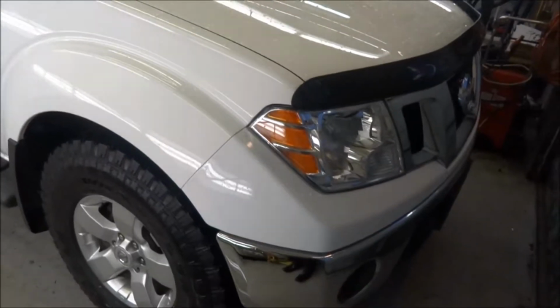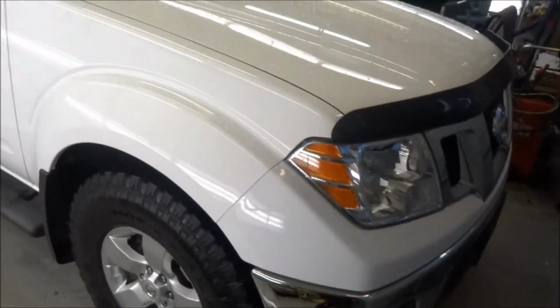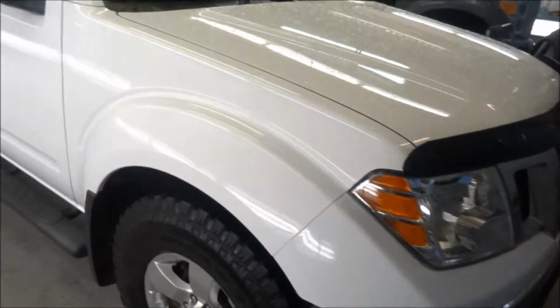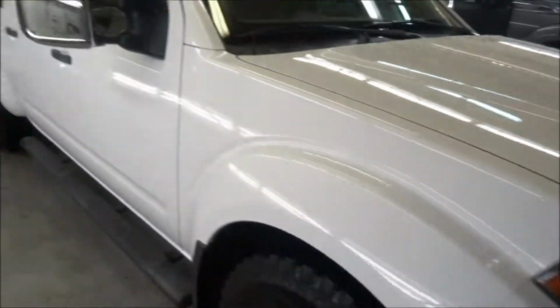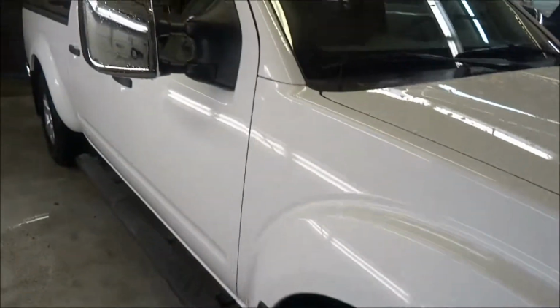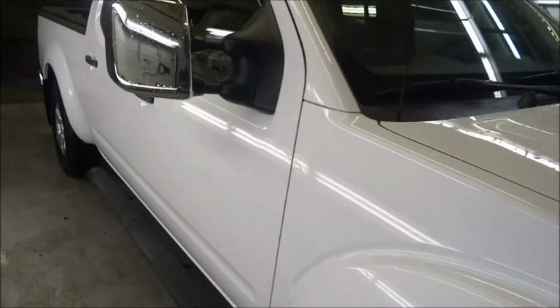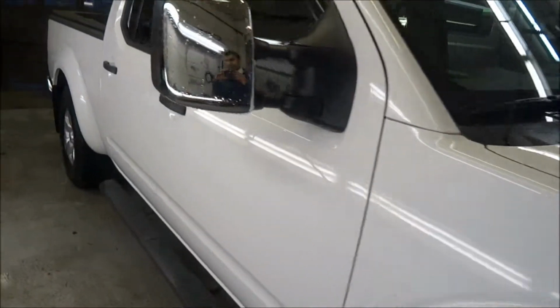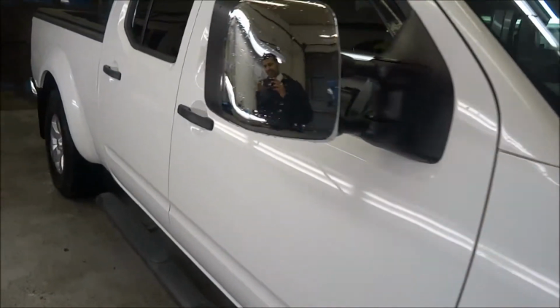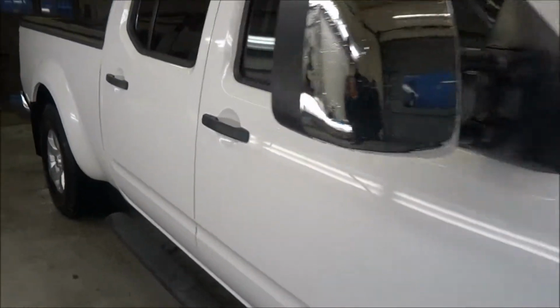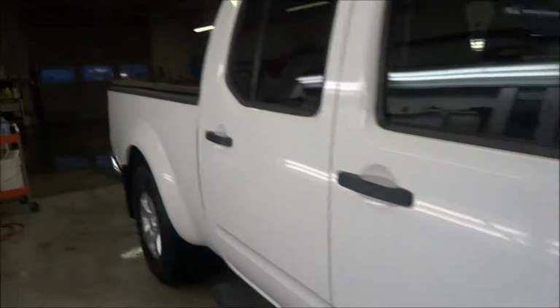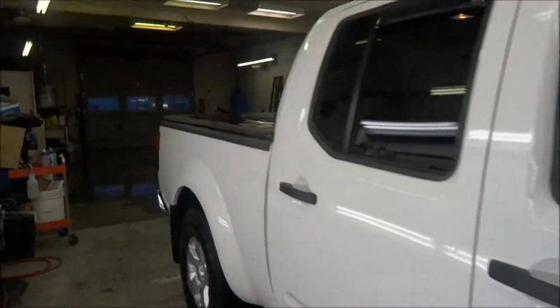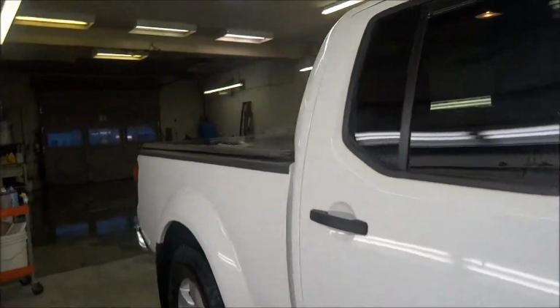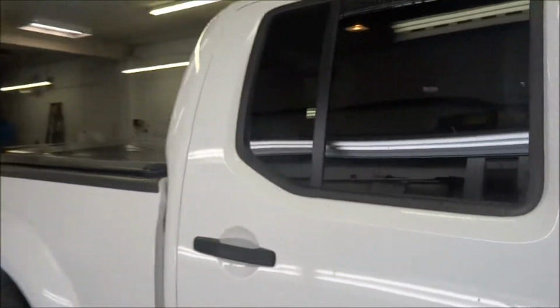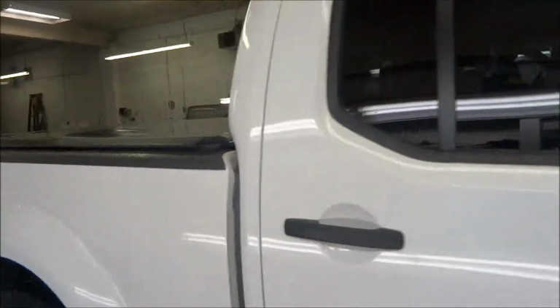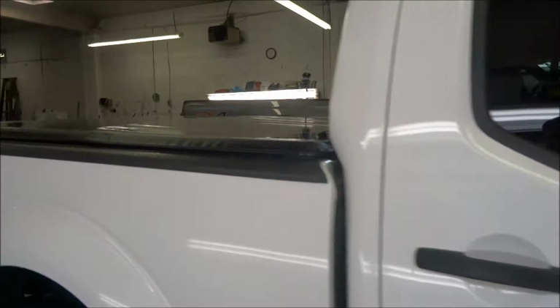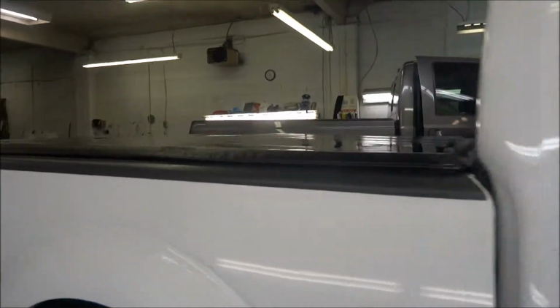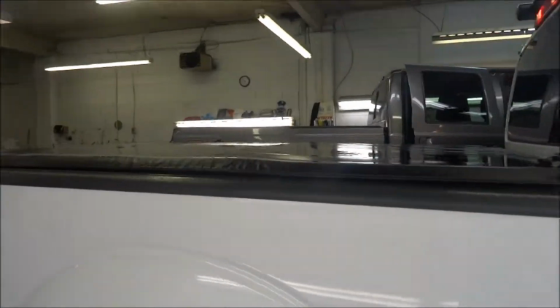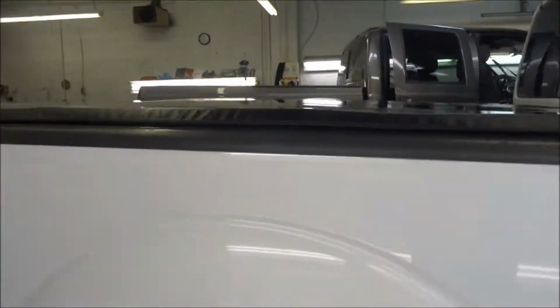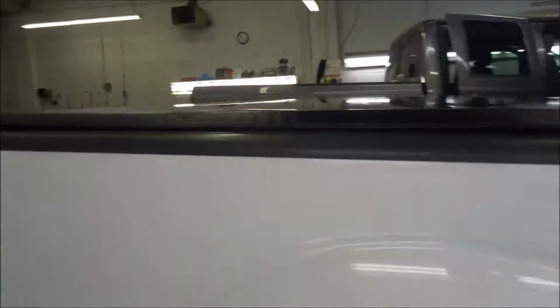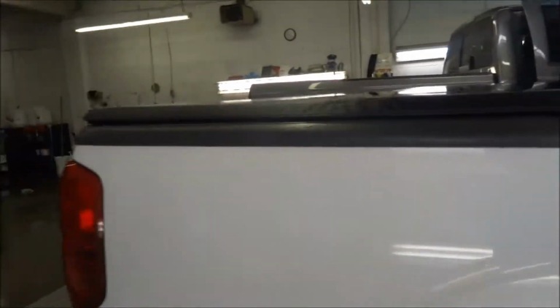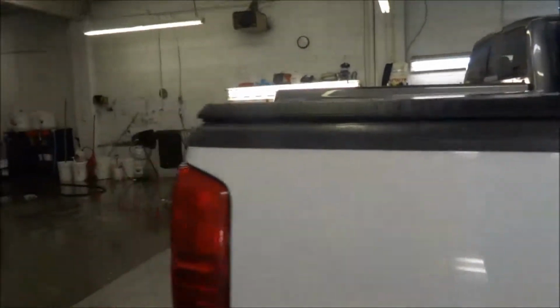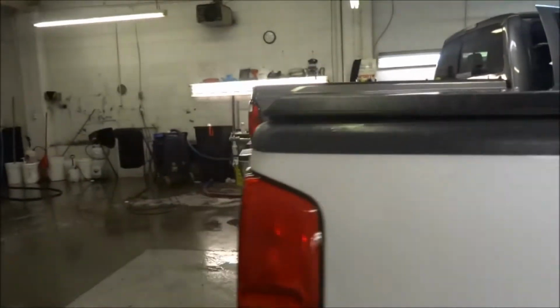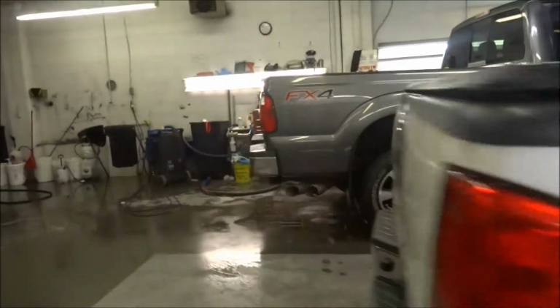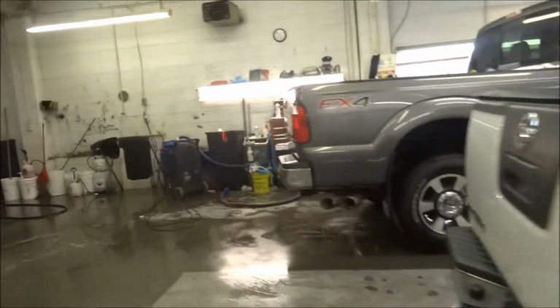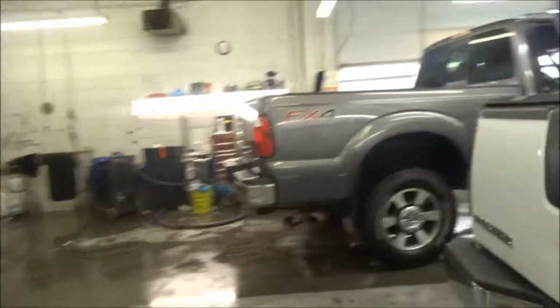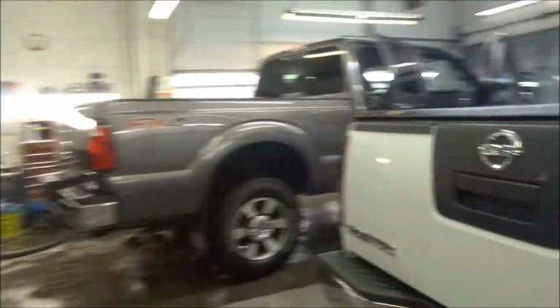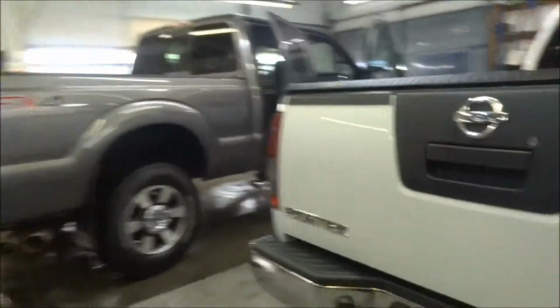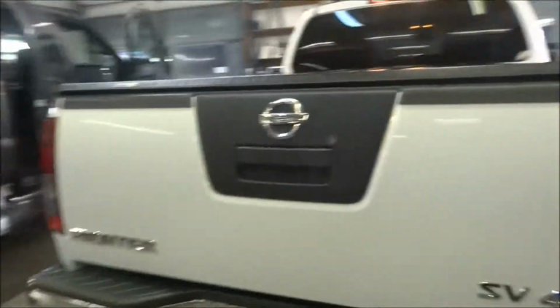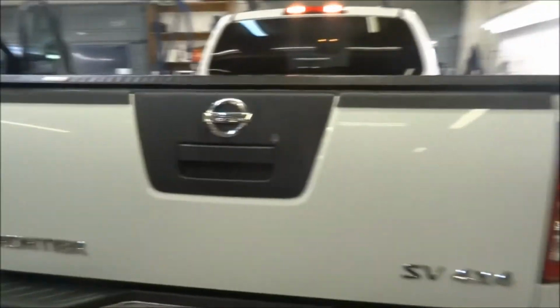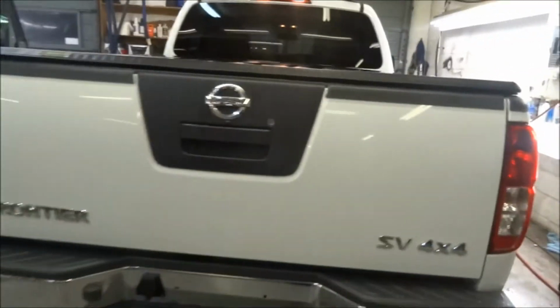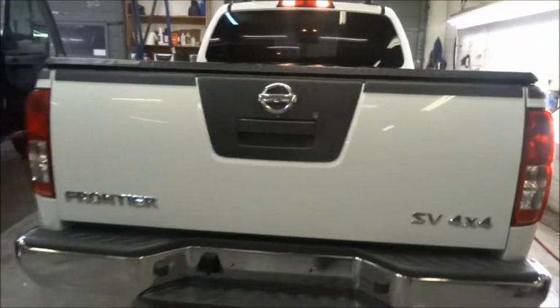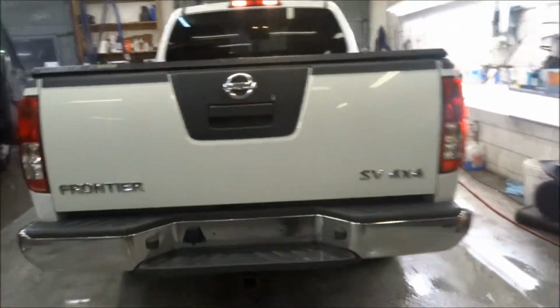Hey Tony, this is Jastin from North Allen Nissan. I just wanted to make you a good video on this 2012 Nissan Frontier SV that we have.